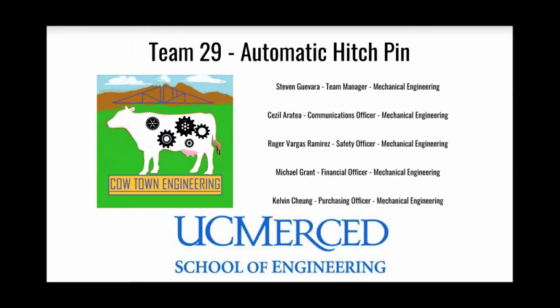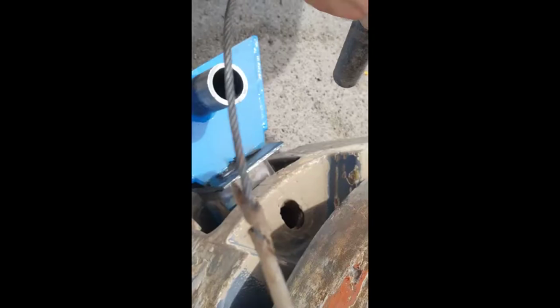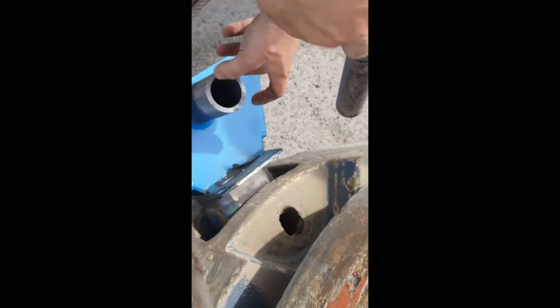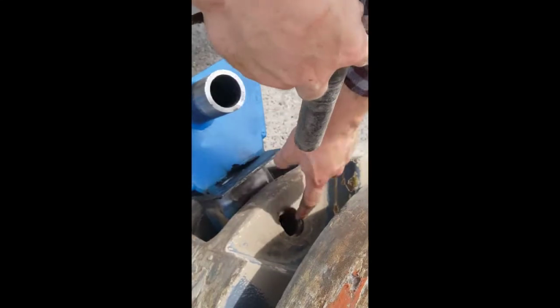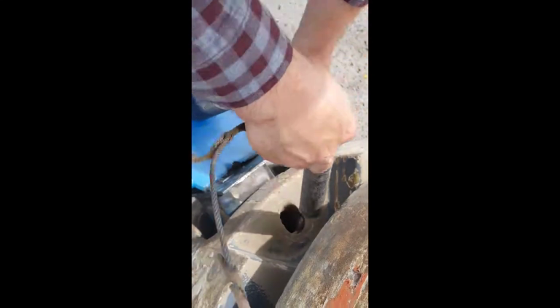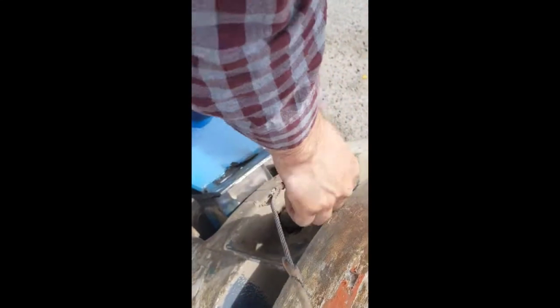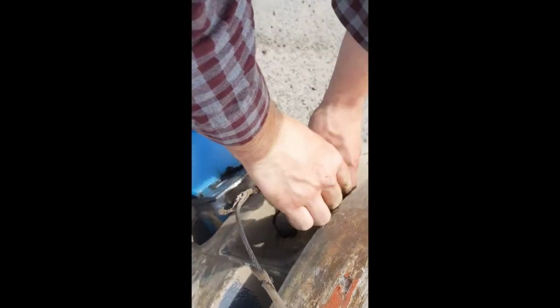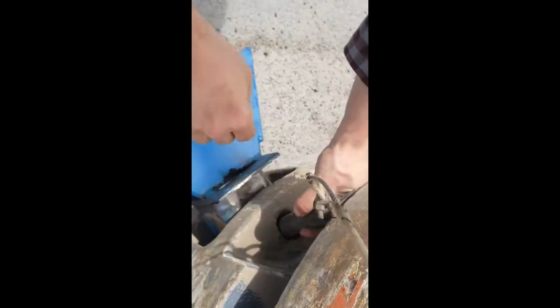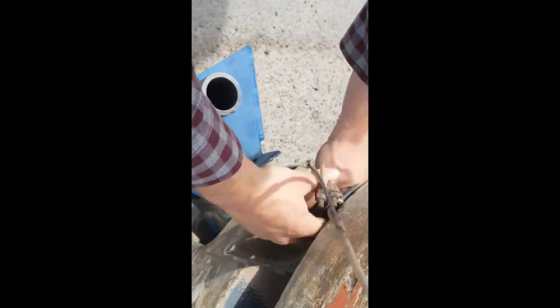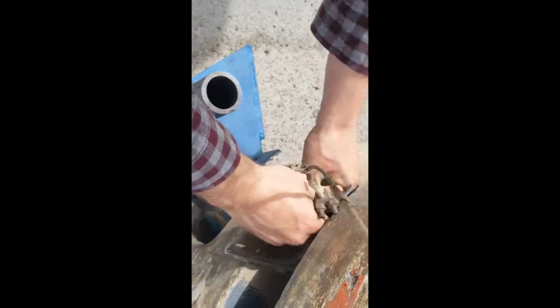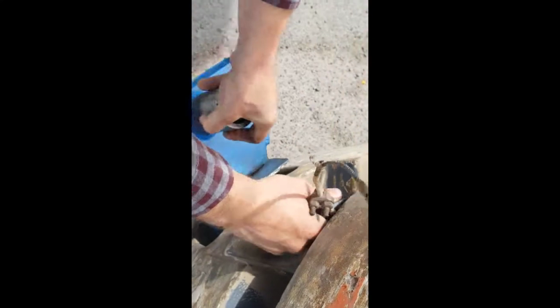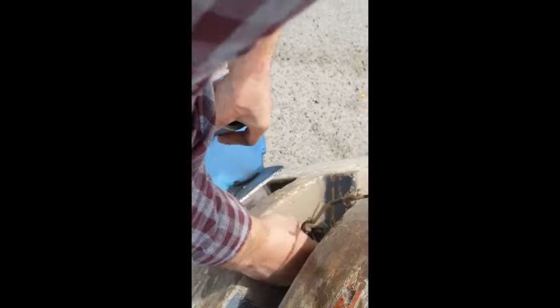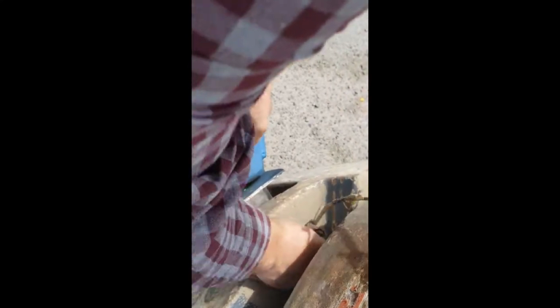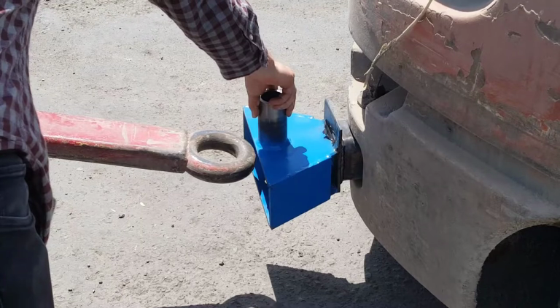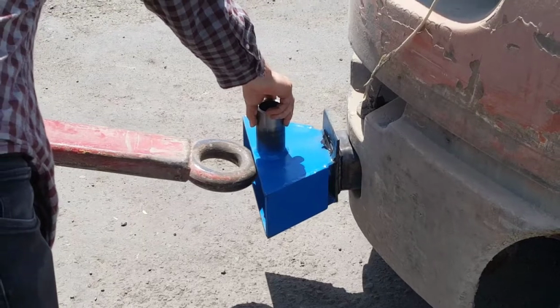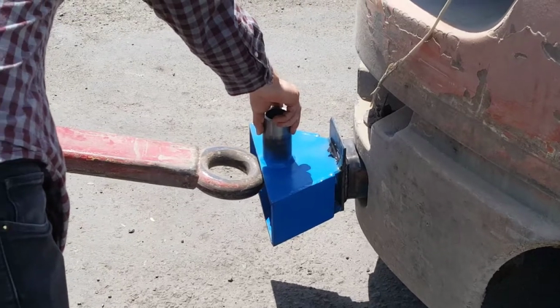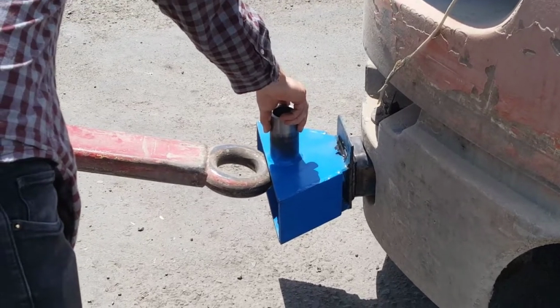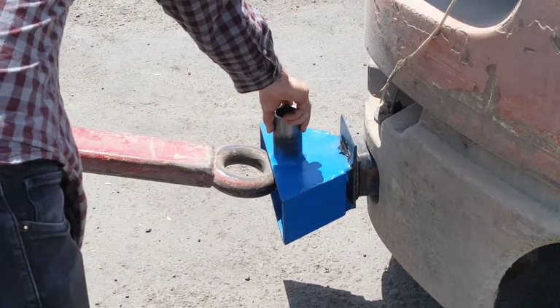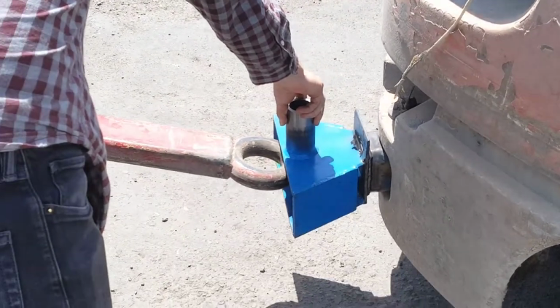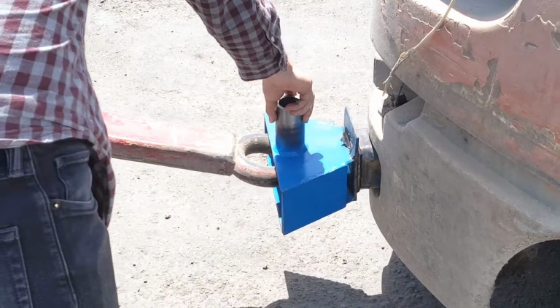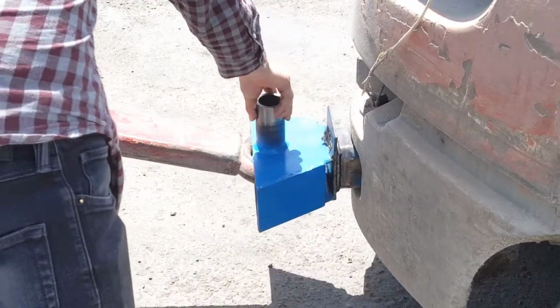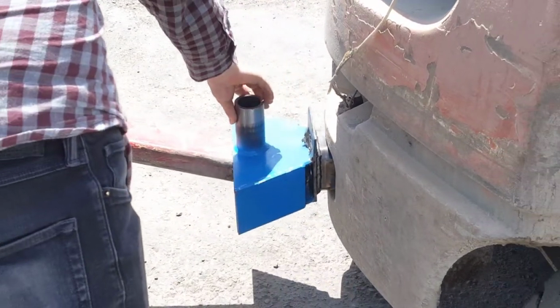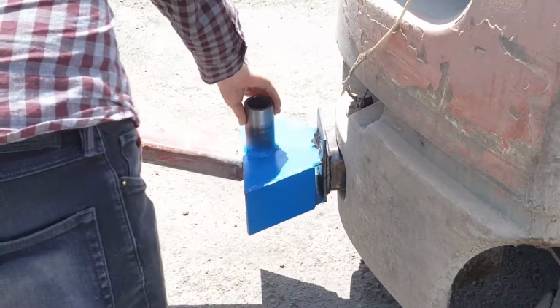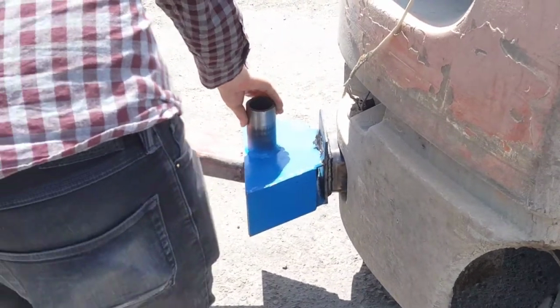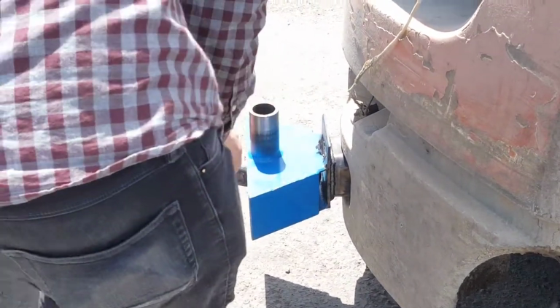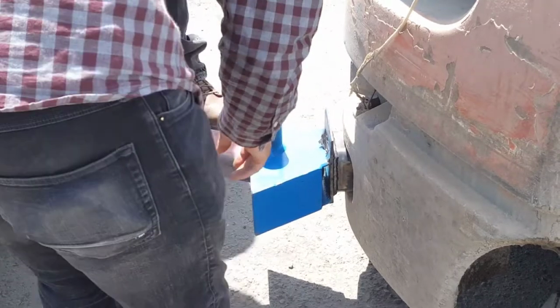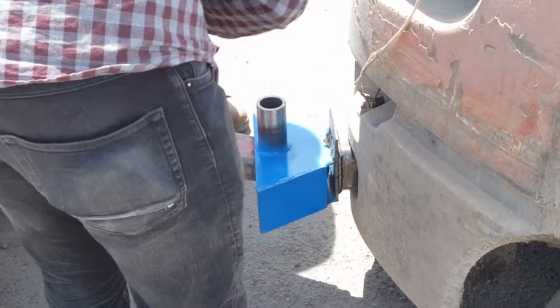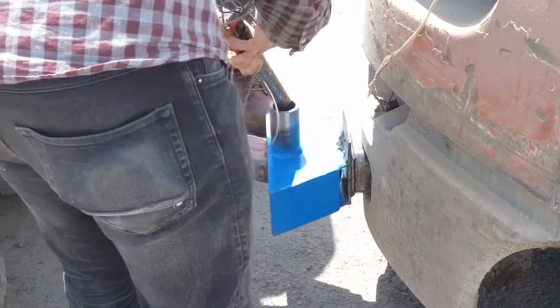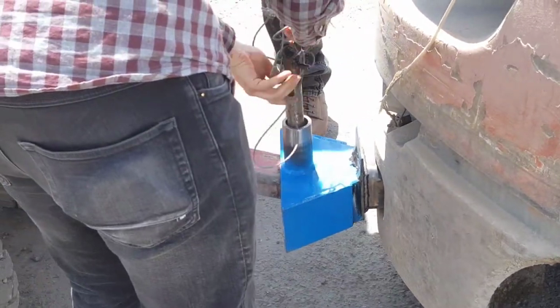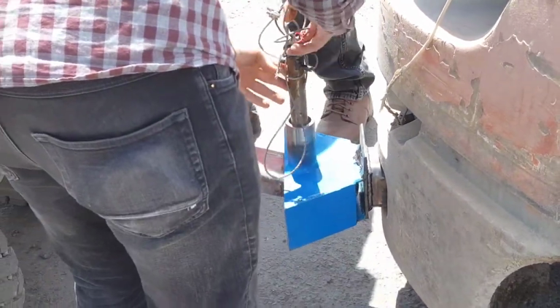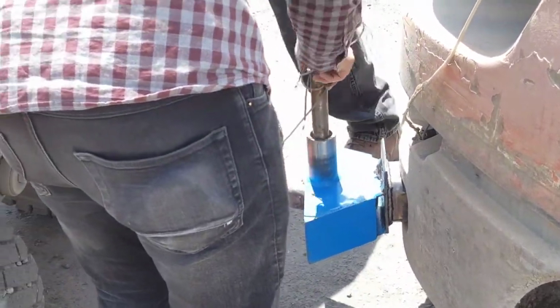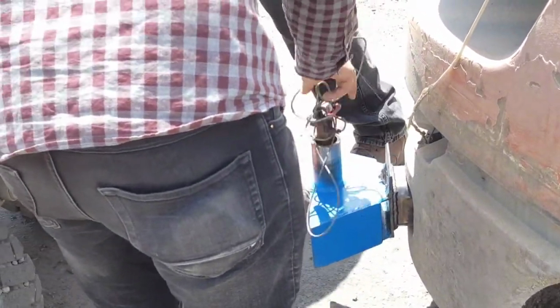We must first mount our guidance system to the forklift via the existing through hole. Next, the forklift will be able to back up safely where the hitch is properly aligned under the pin canister. The pin is then inserted.